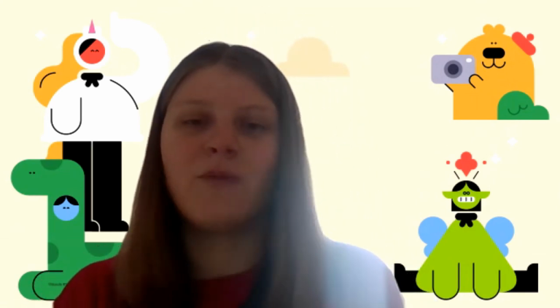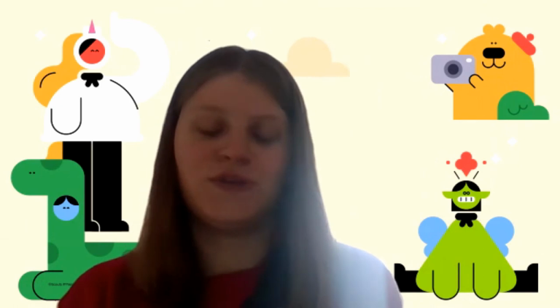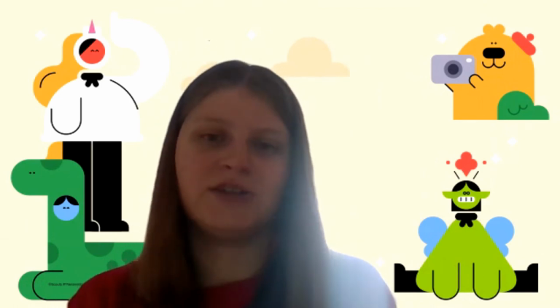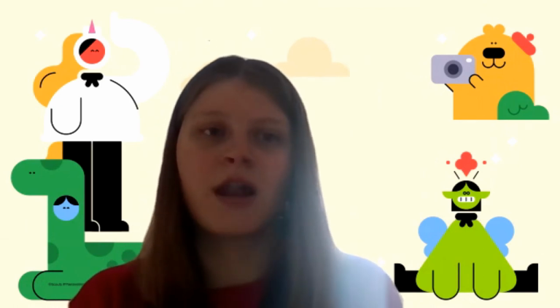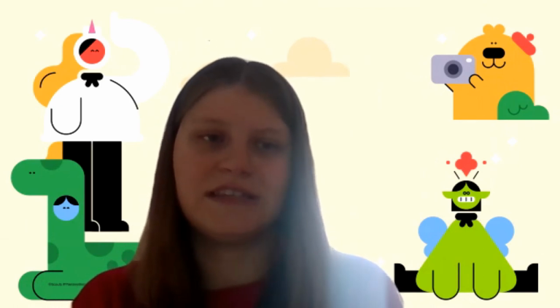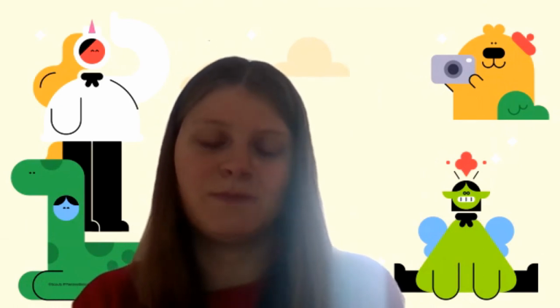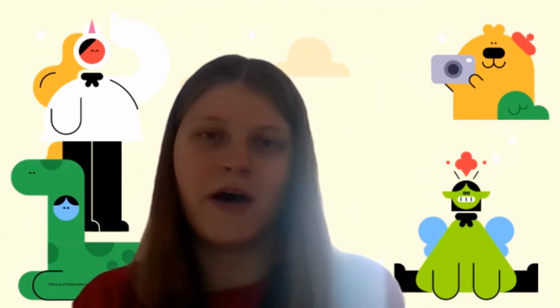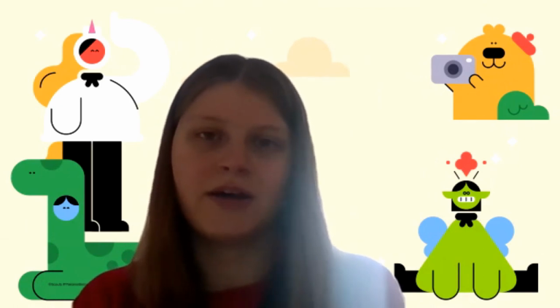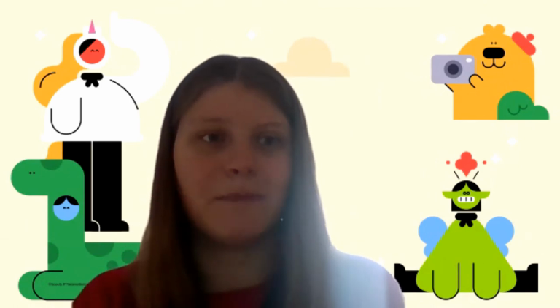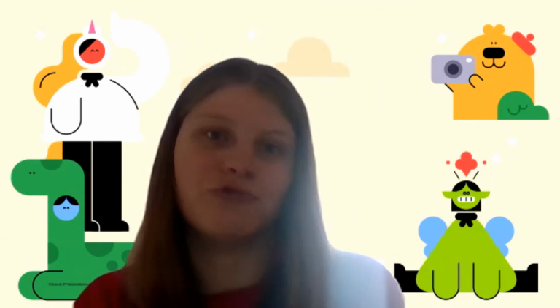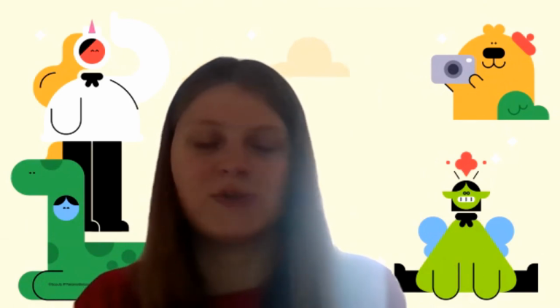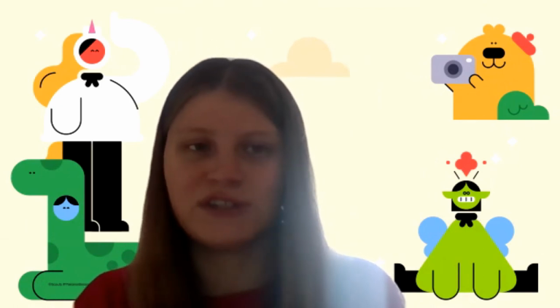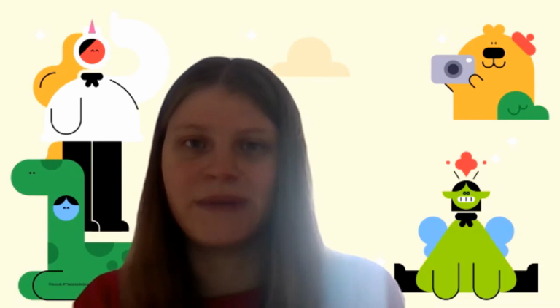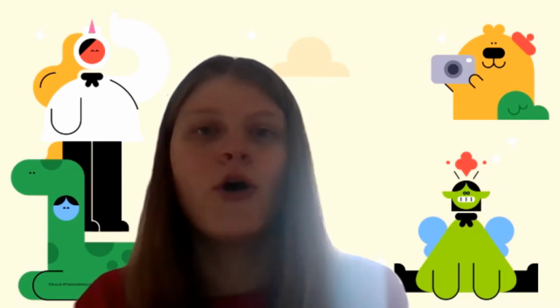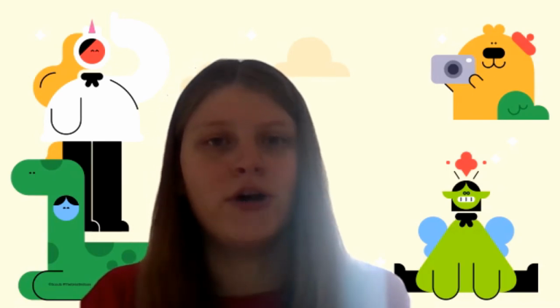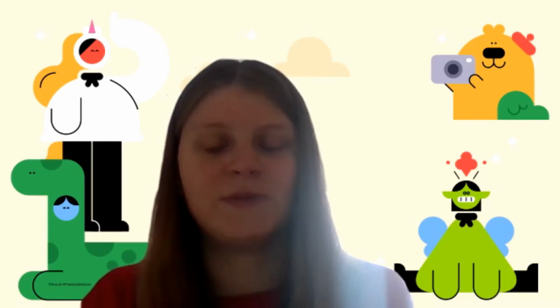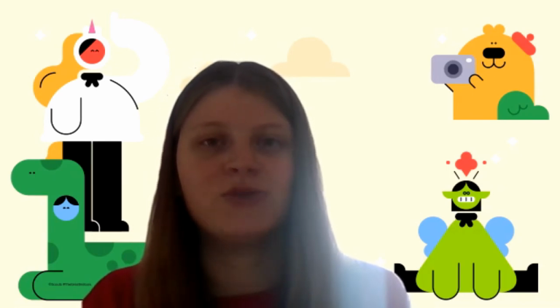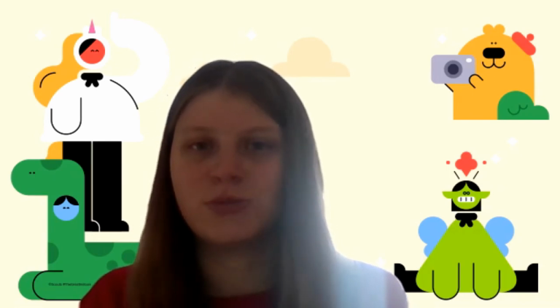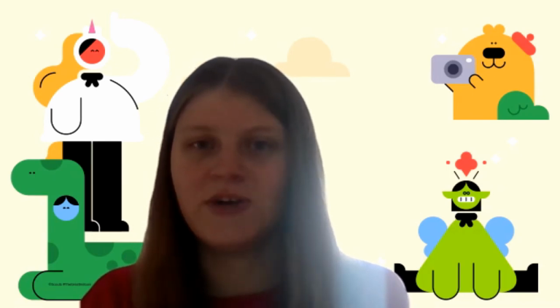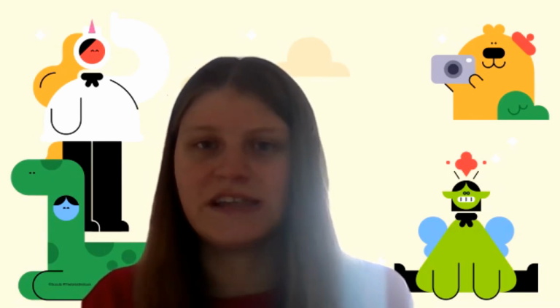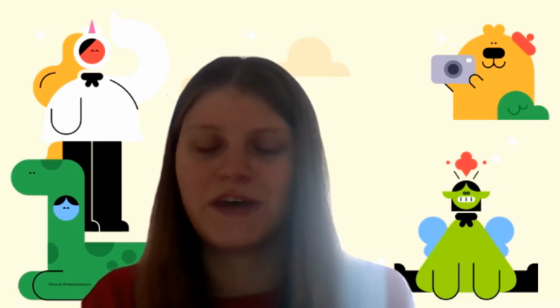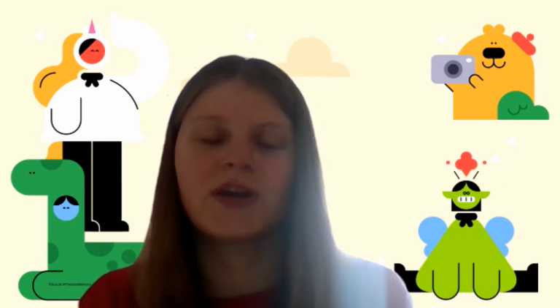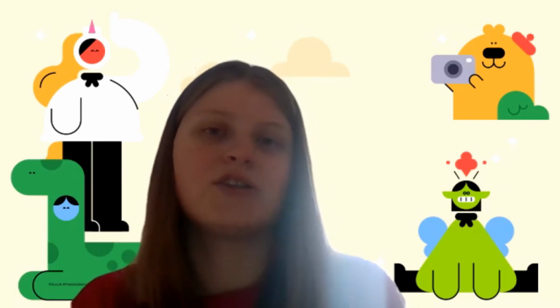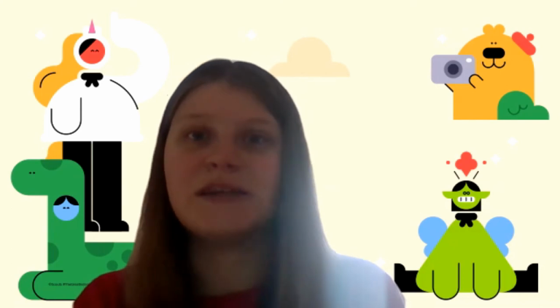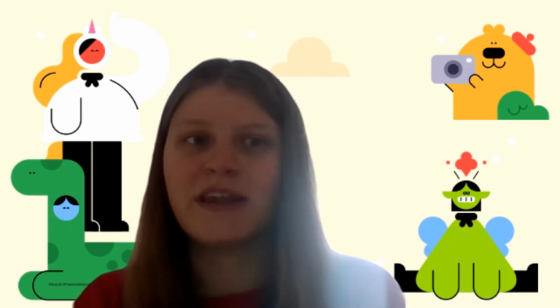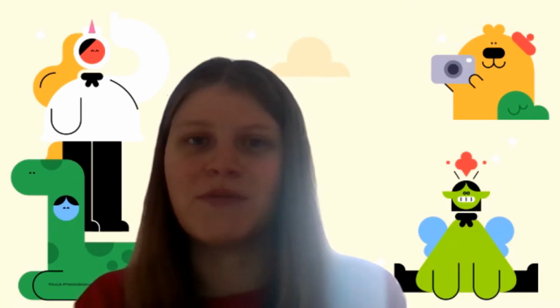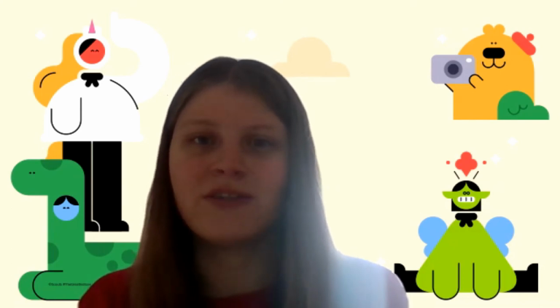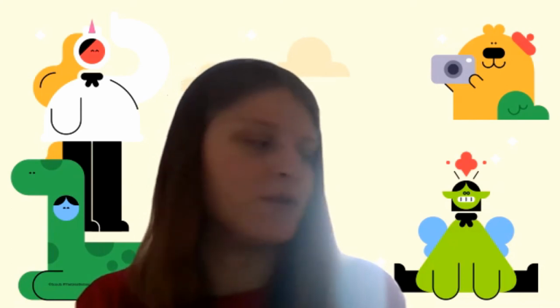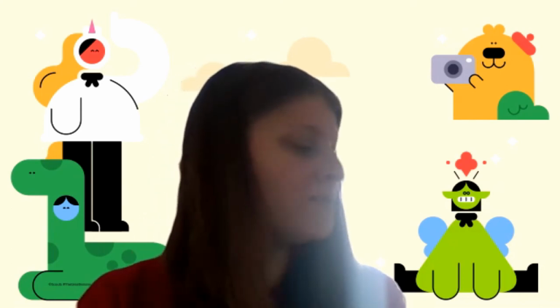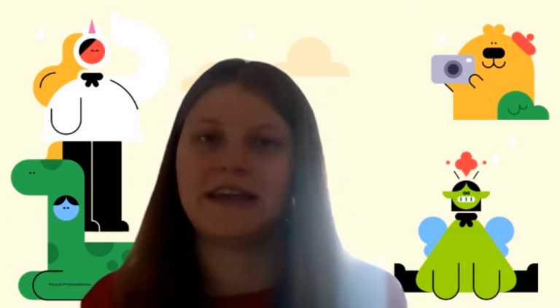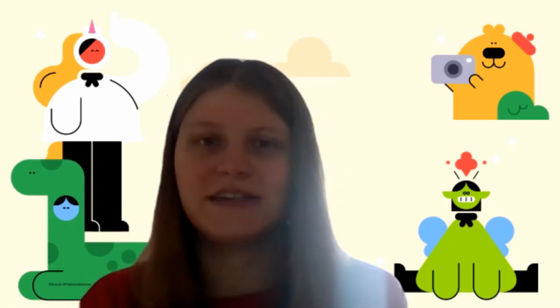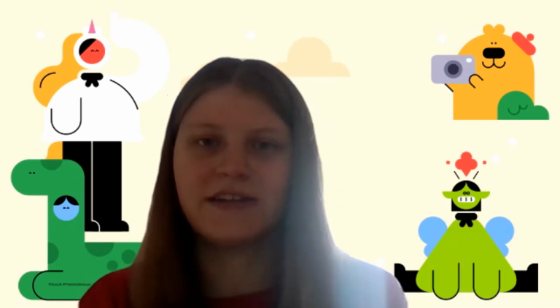And once you've finished, we would love to see these headbands or wristbands, whatever you've decided to make, on our Facebook page which is just Weekly Online Sessions on Facebook. So we can see what you've managed to come up with — I'm sure you've come up with some really exciting designs.